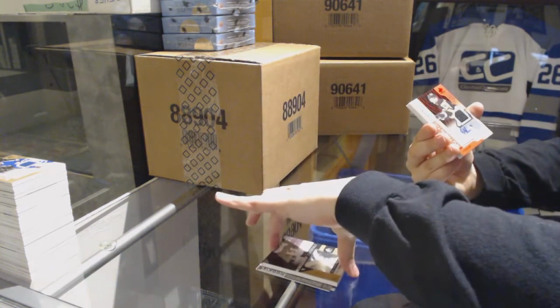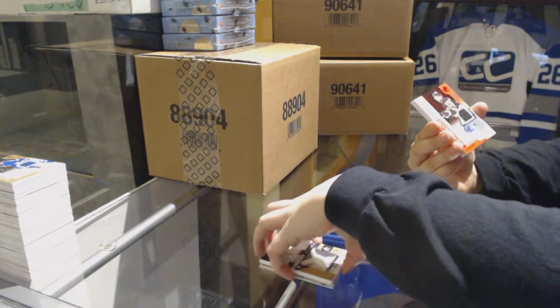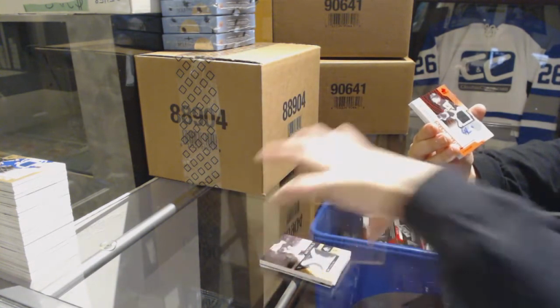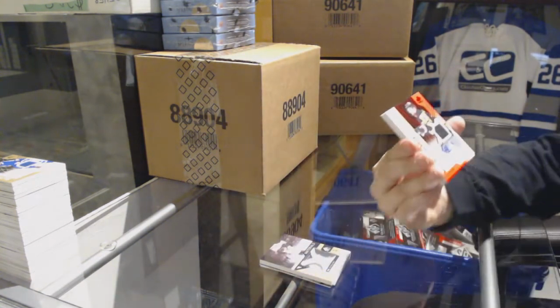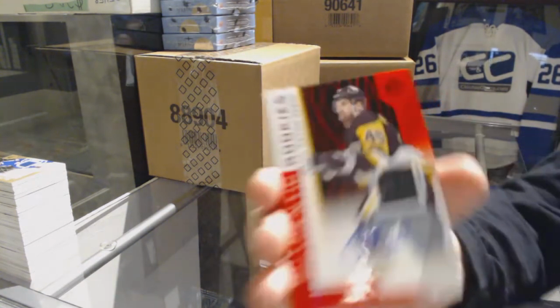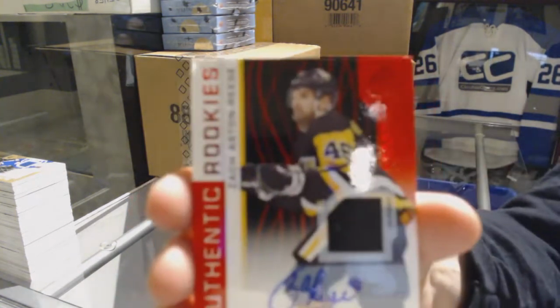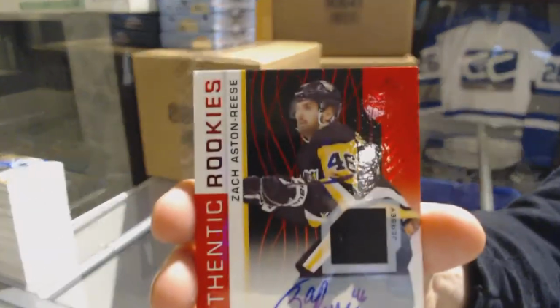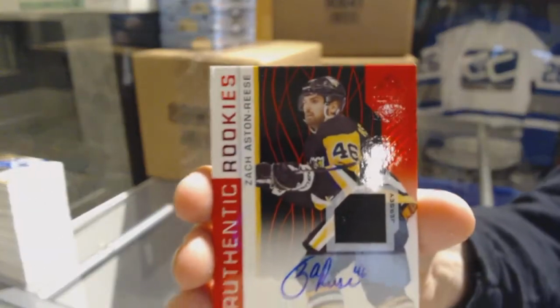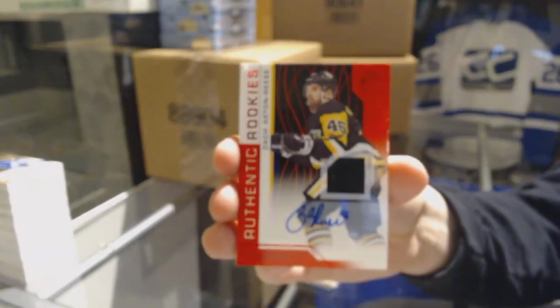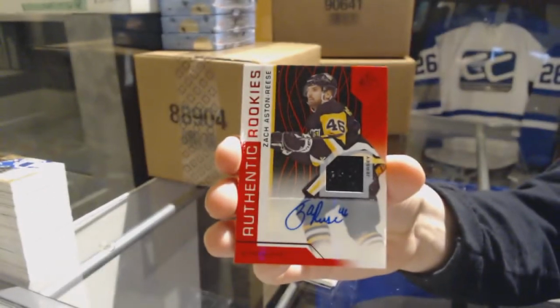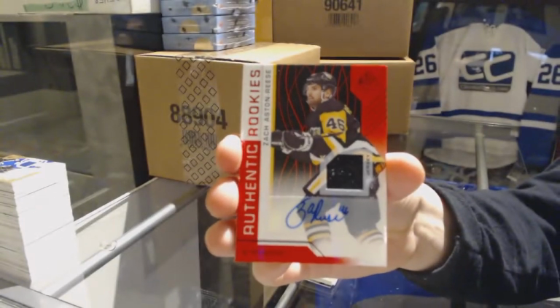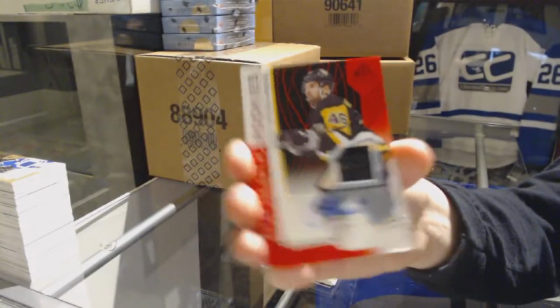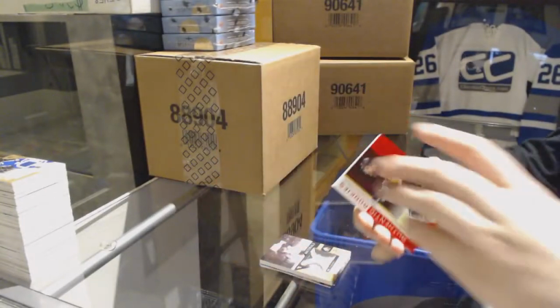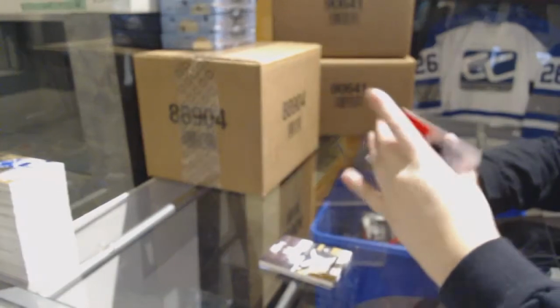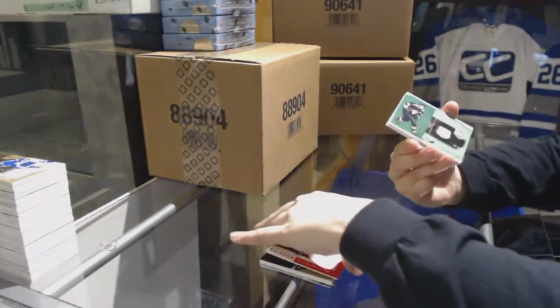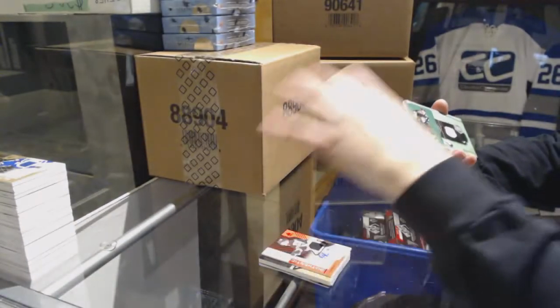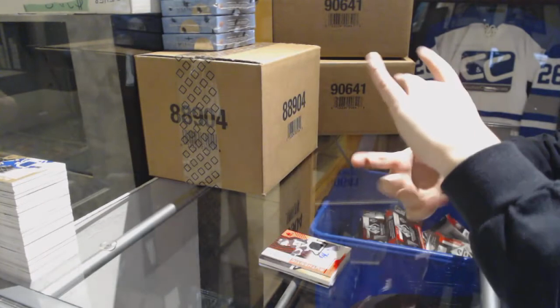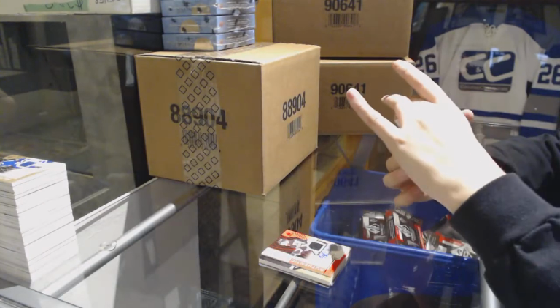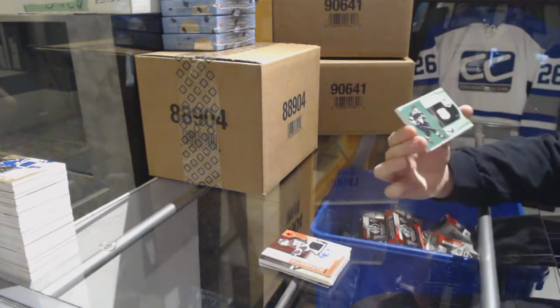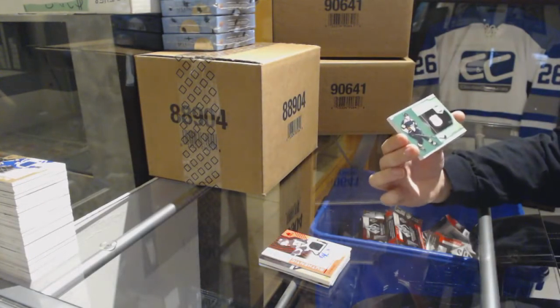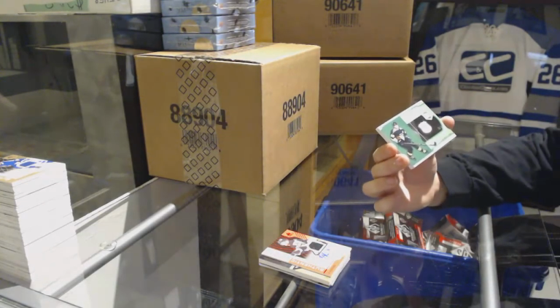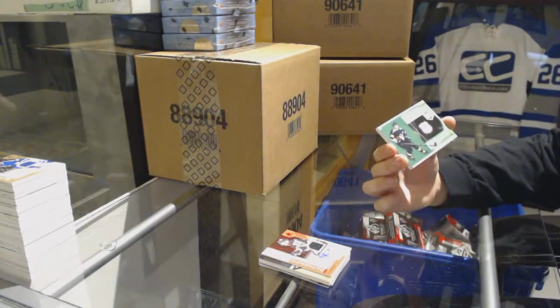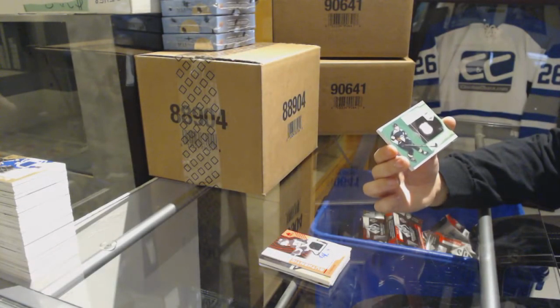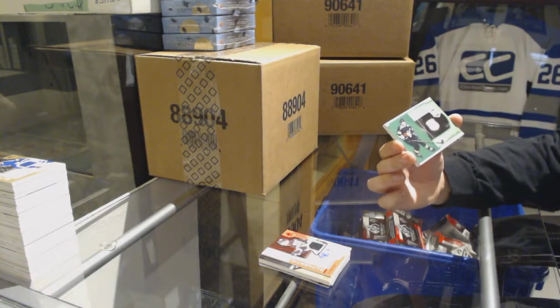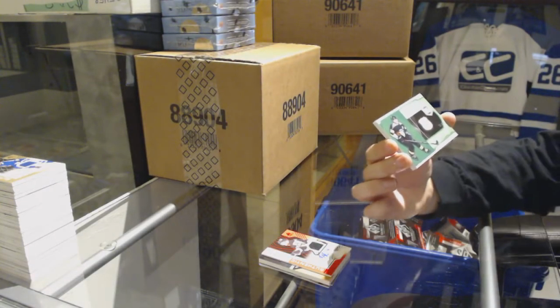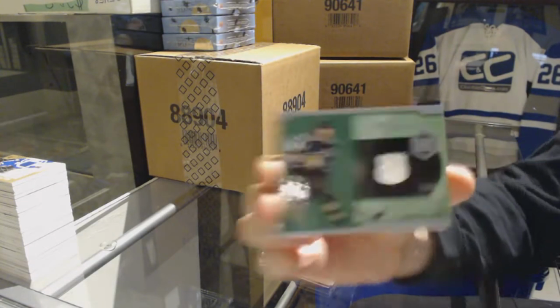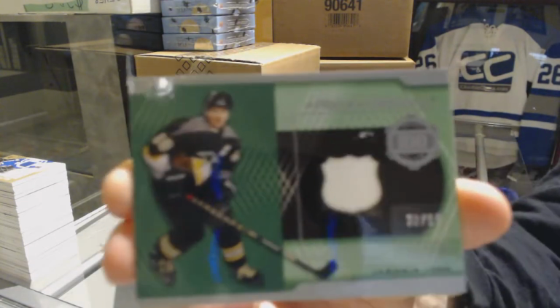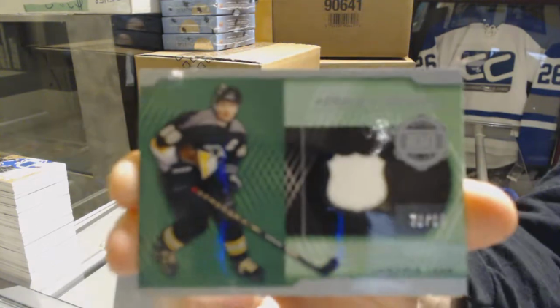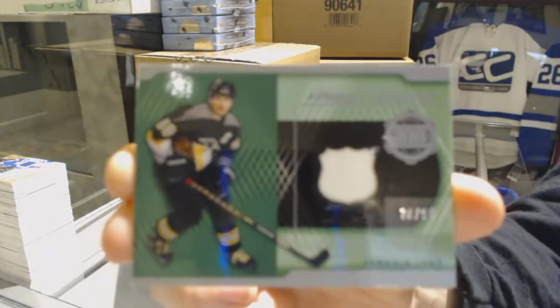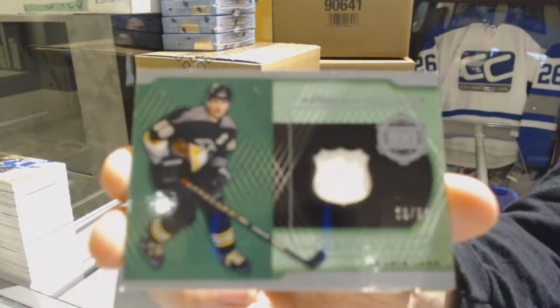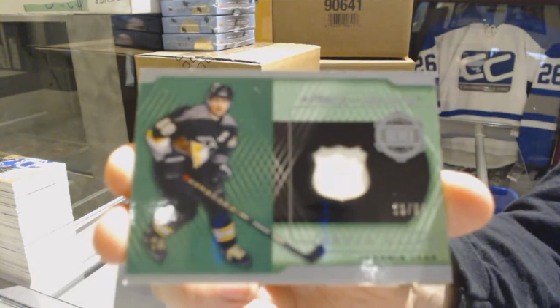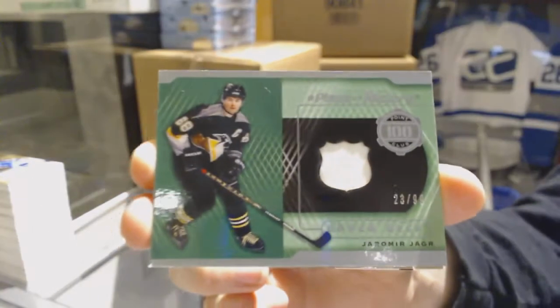We've got an authentic rookie red jersey auto of Zach Aston-Reese for the Pittsburgh Penguins. We've got a piece of history jersey, number 299 for the Pittsburgh Penguins, Jaromir Jagr.